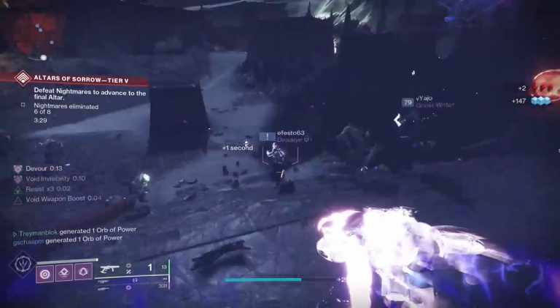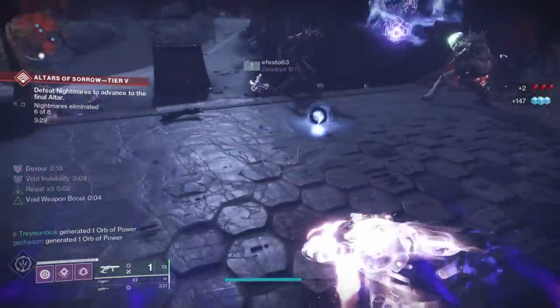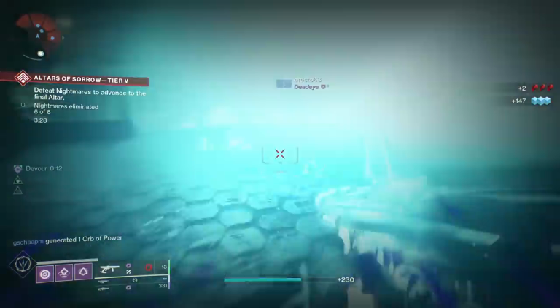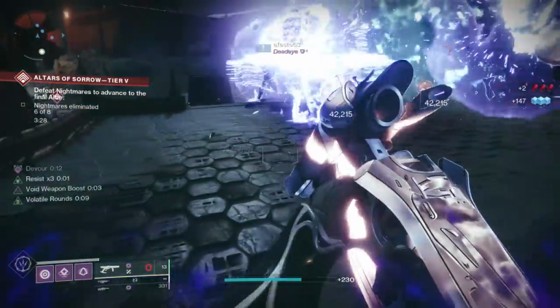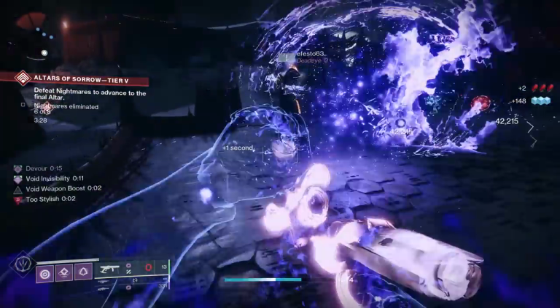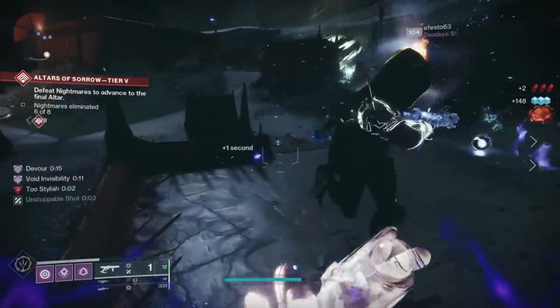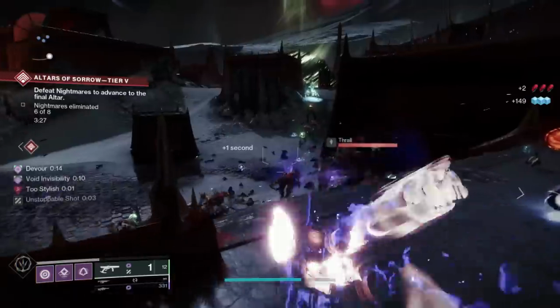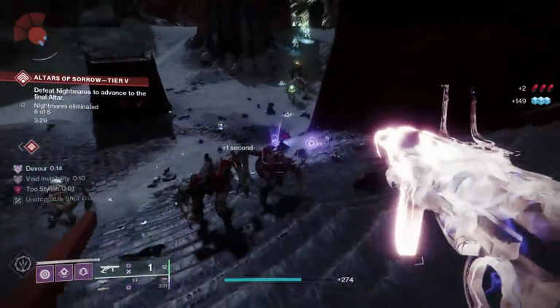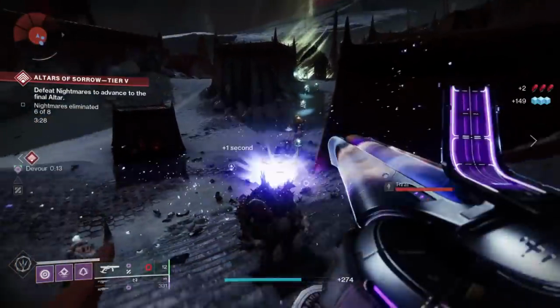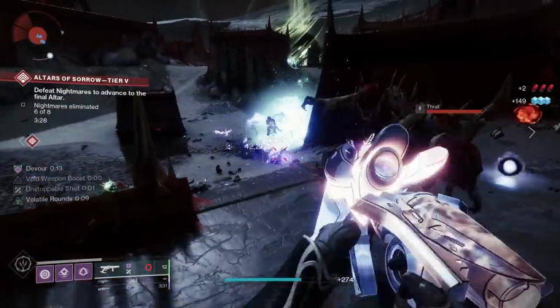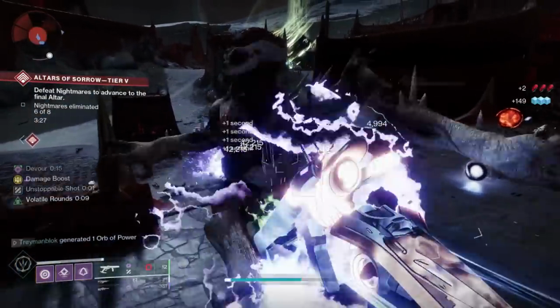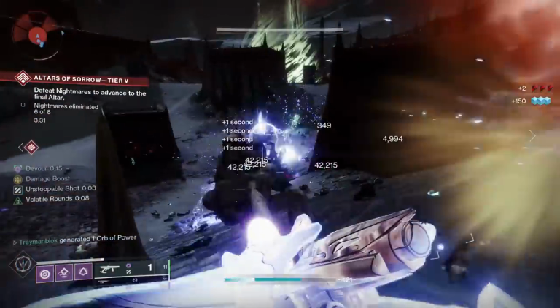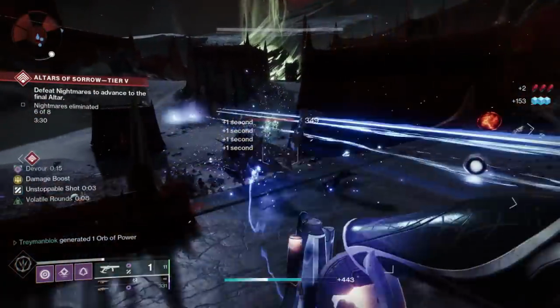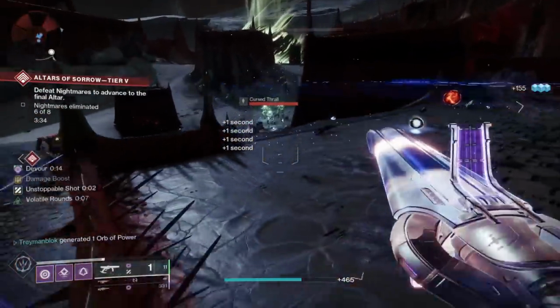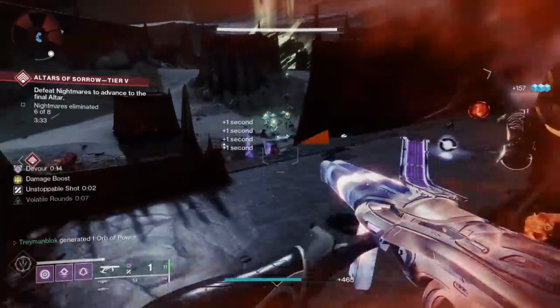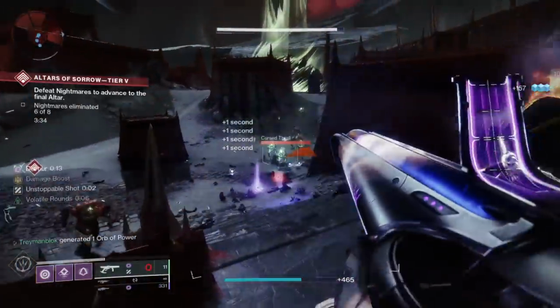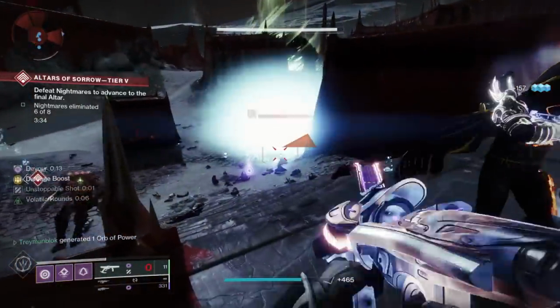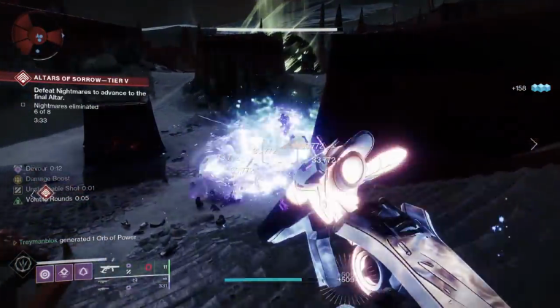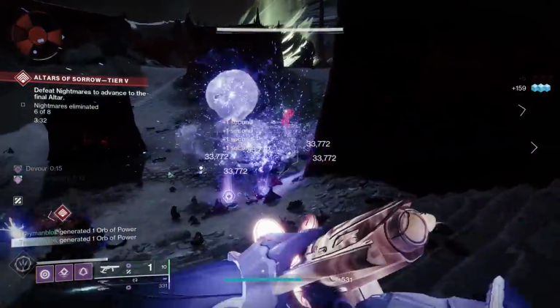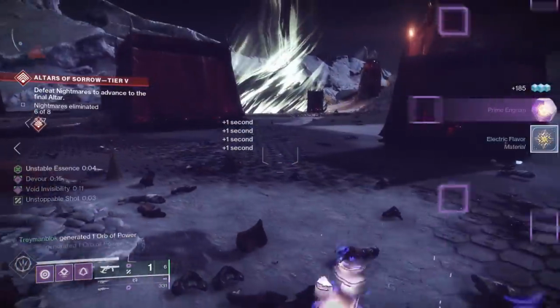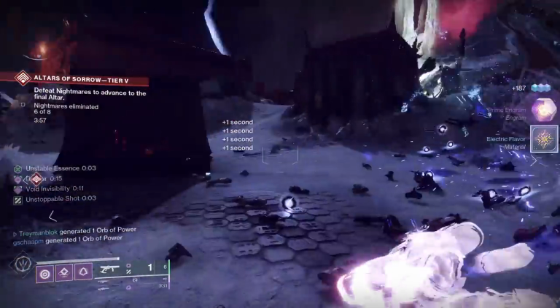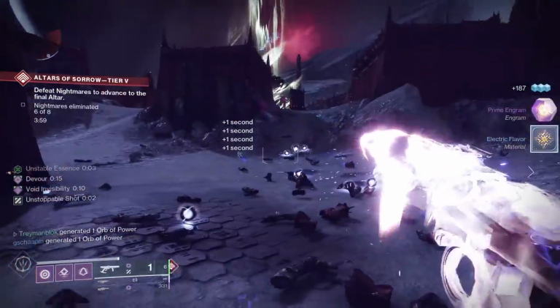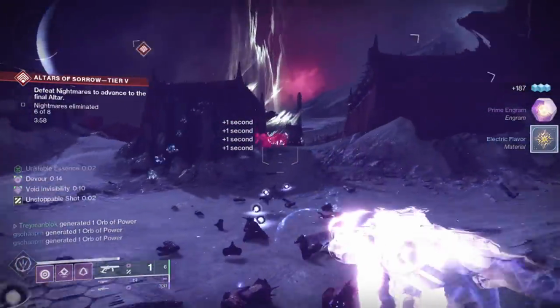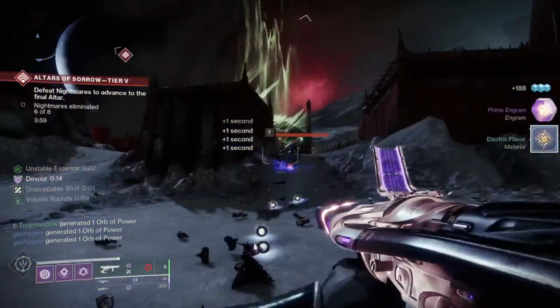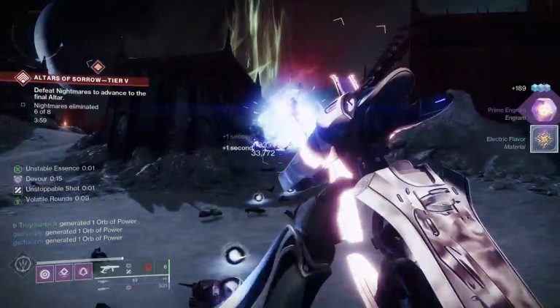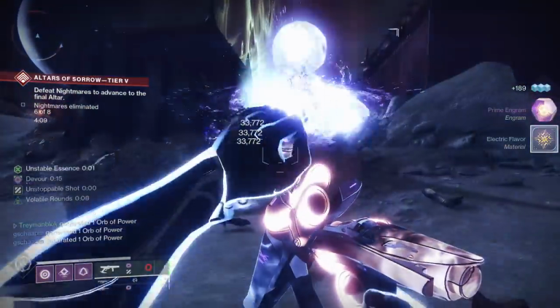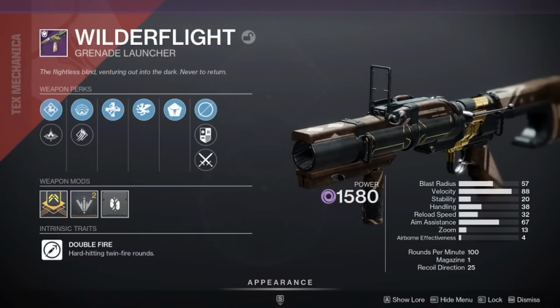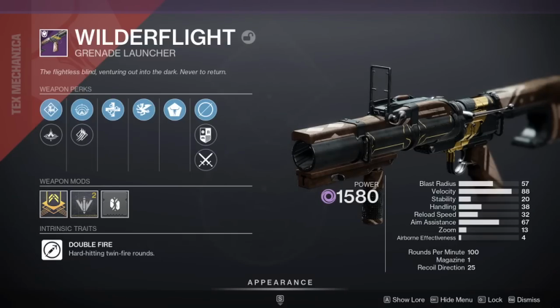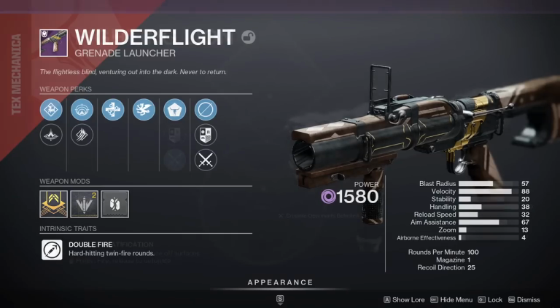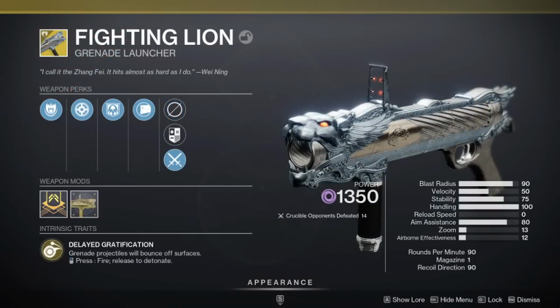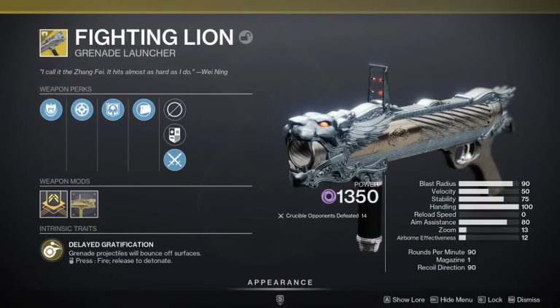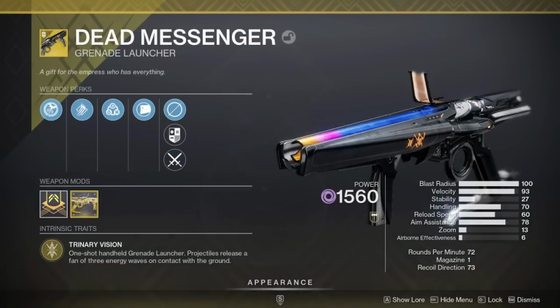We also have grenade launchers, and trust me when I say these slap really hard. They are an excellent option for add clear, and with this season's Unstoppable mod you can now use them against champions. We have Wilder Flight, Fighting Lion, and Dead Messenger.